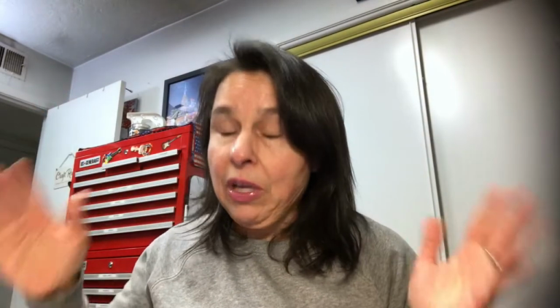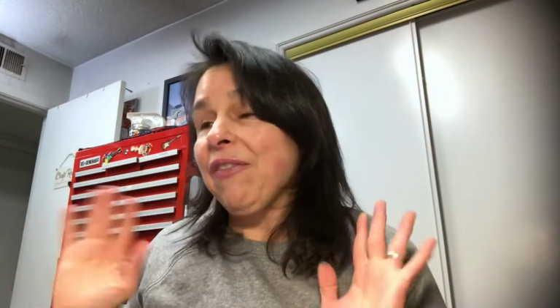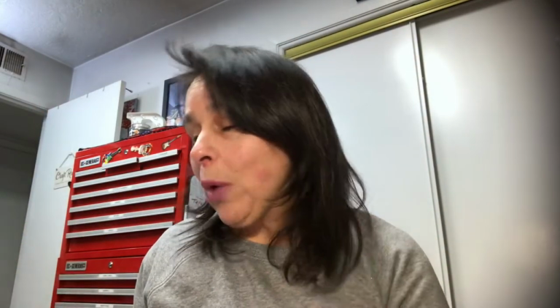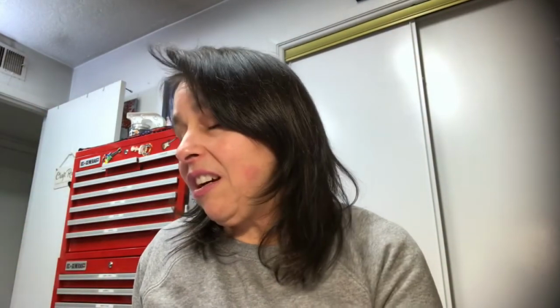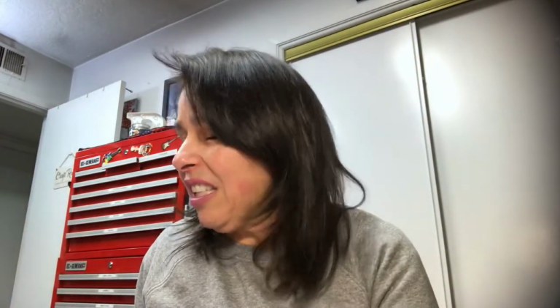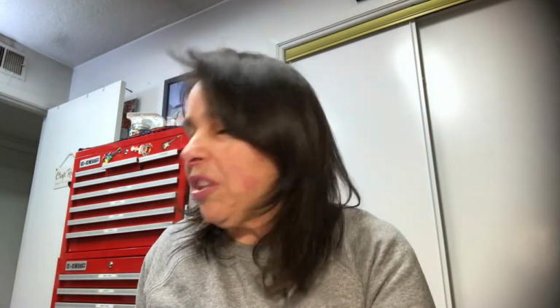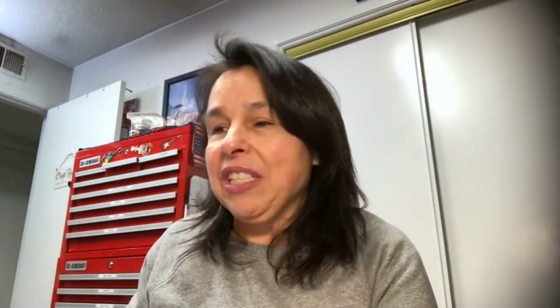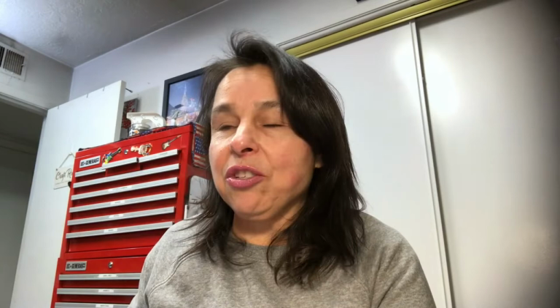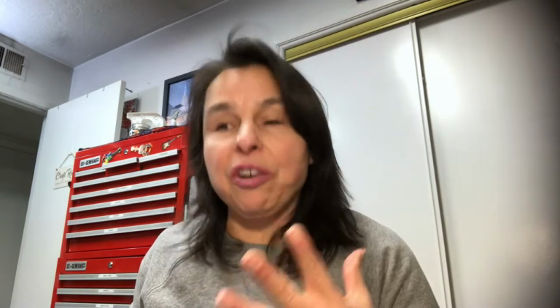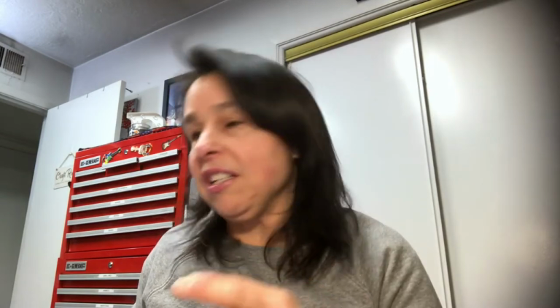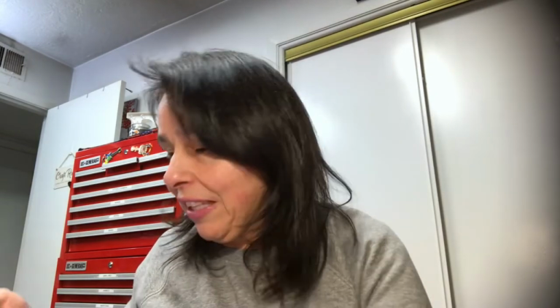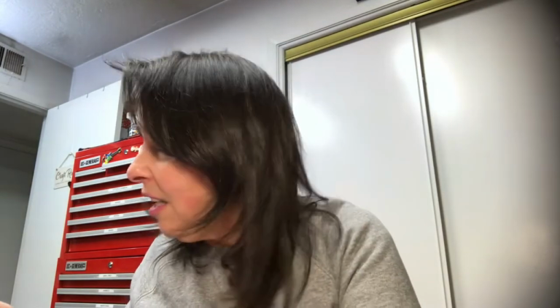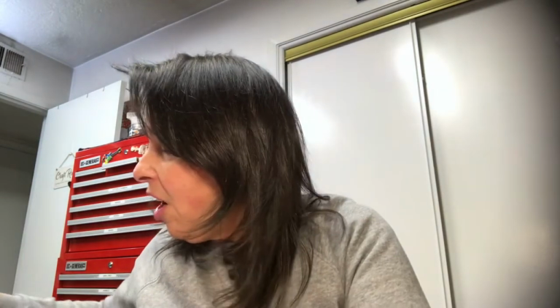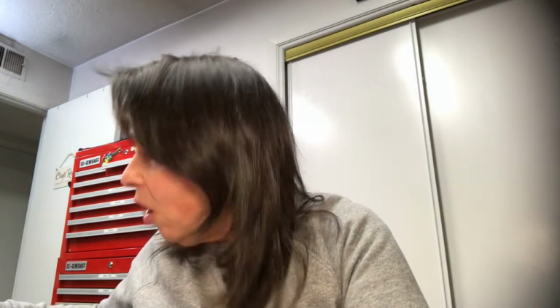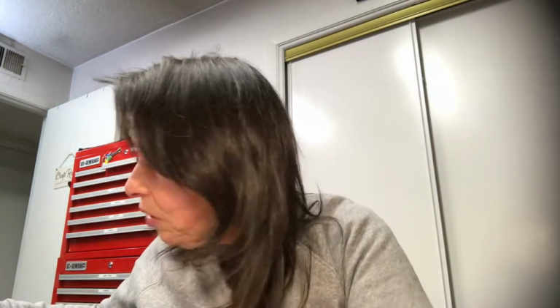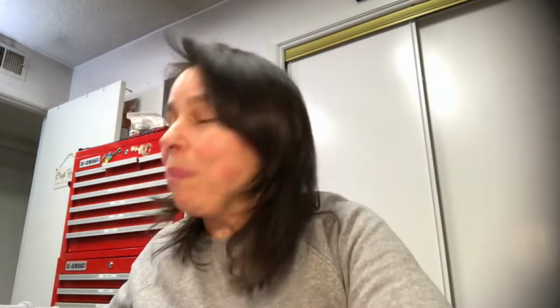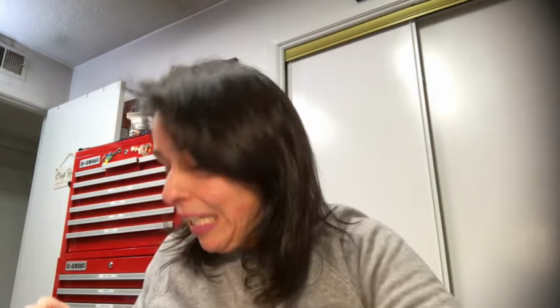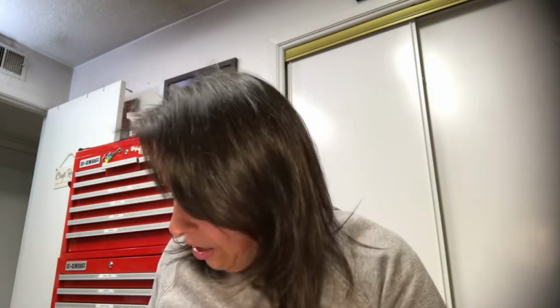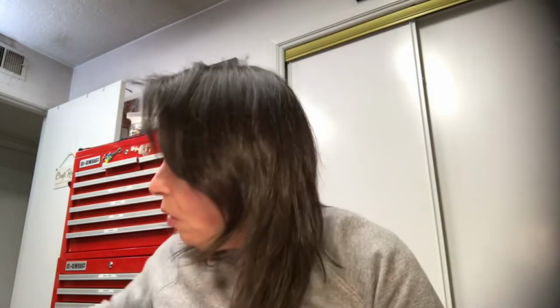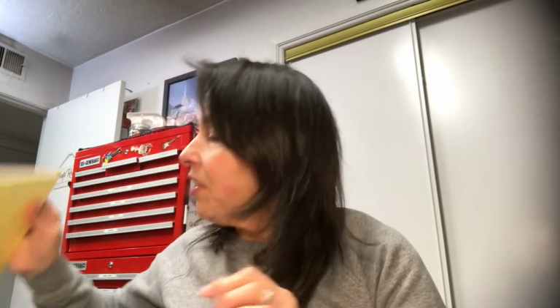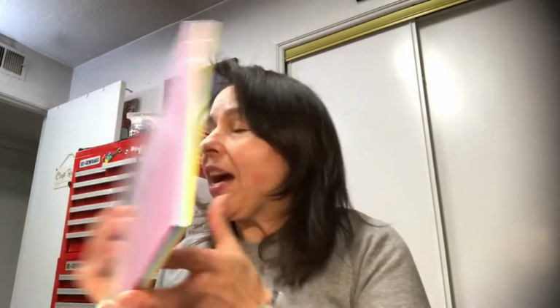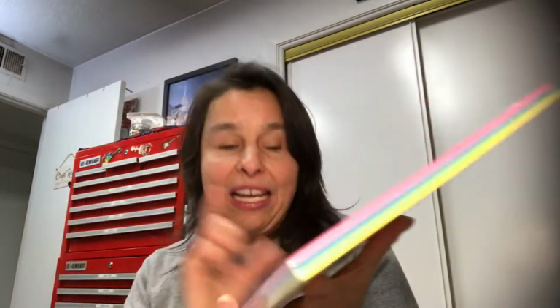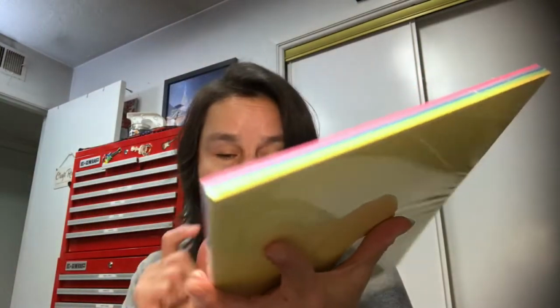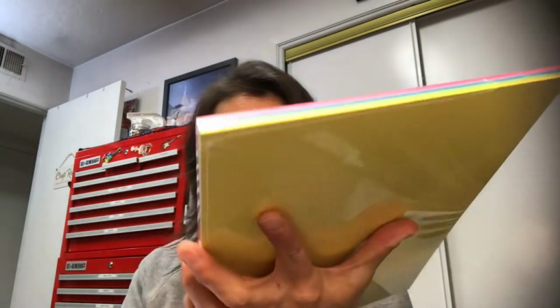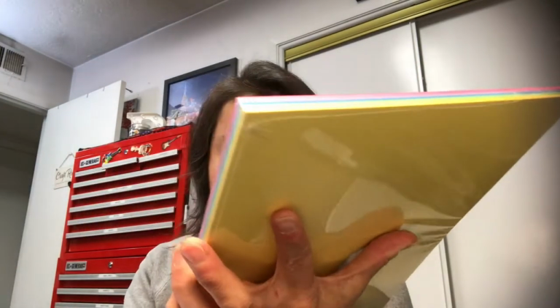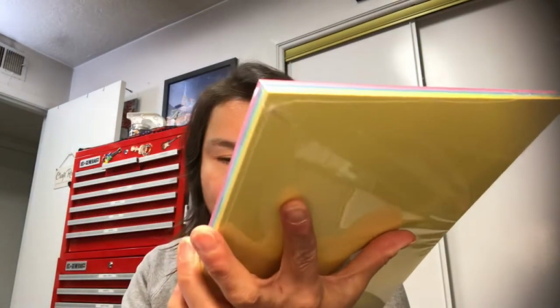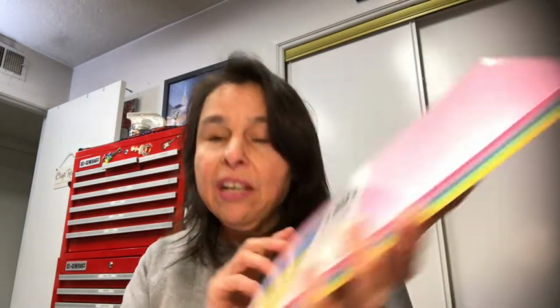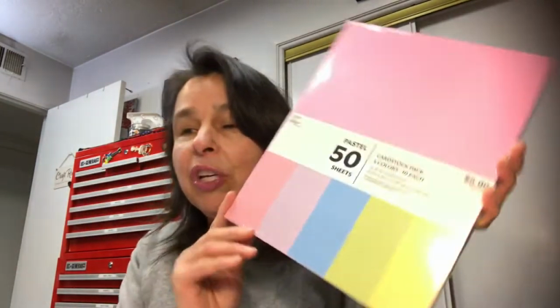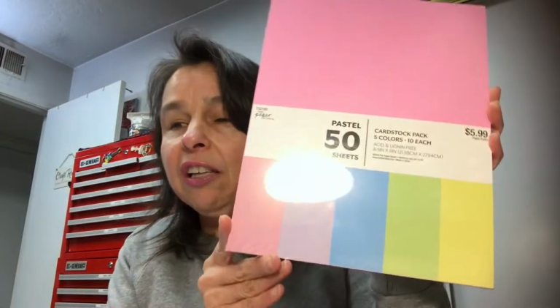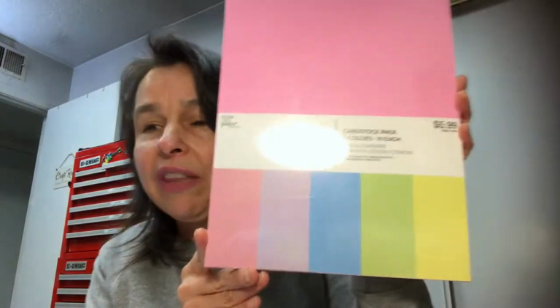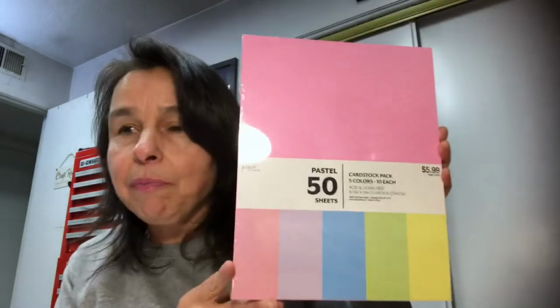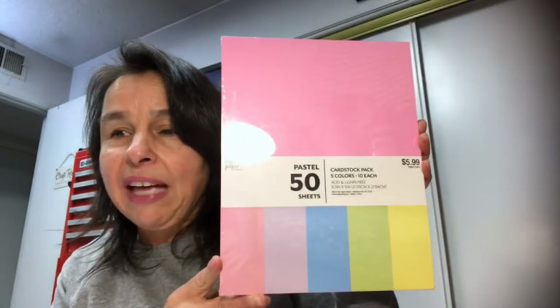This size seems to work out a lot better than the 12 by 12. I have less waste, at least with the crafting that I do — card making and stuff like that. I also needed pink, so I got this pack that has pink in it. It has a lot of other springy colors, so I thought I'd pick that up.